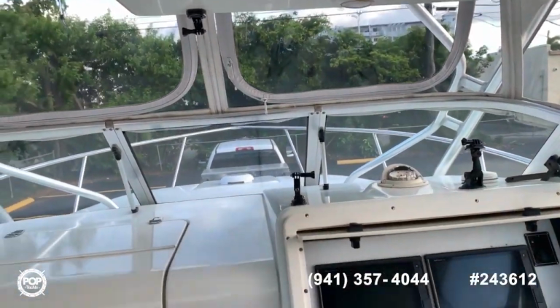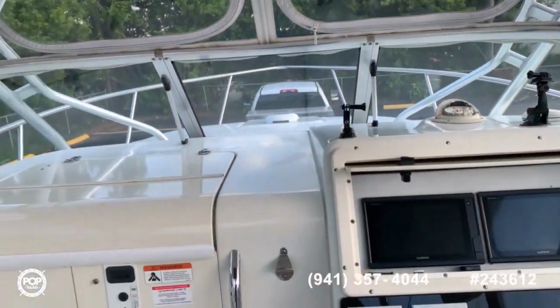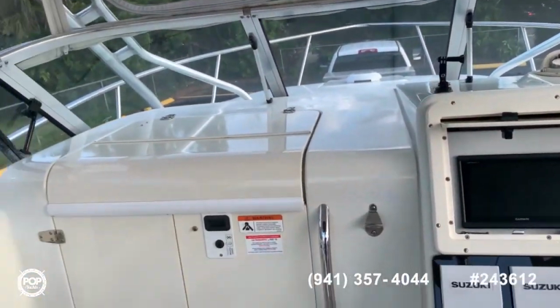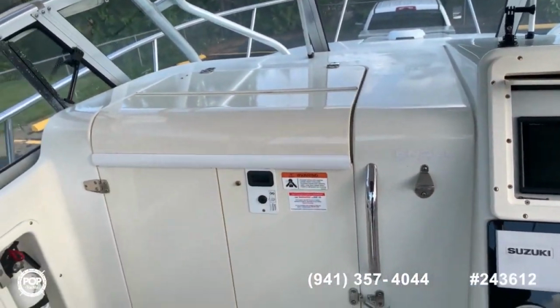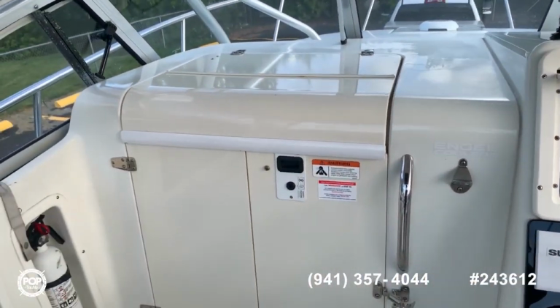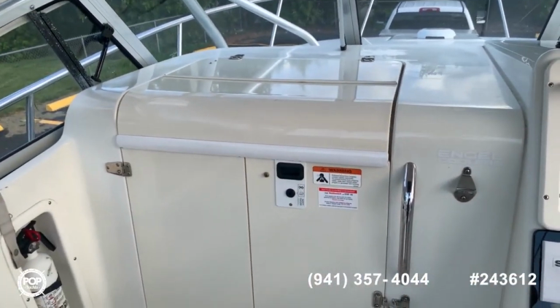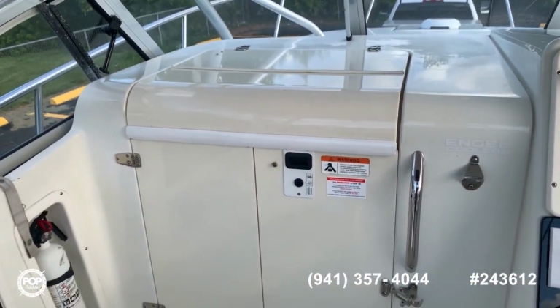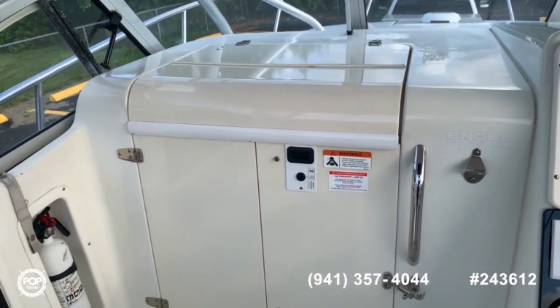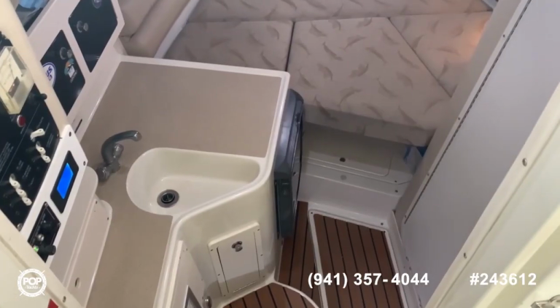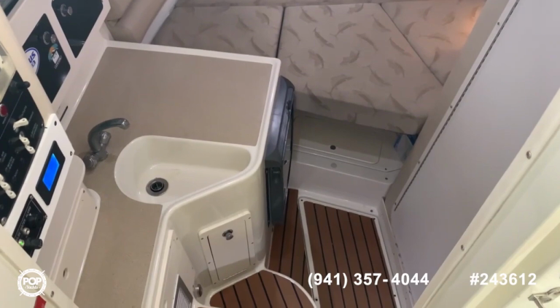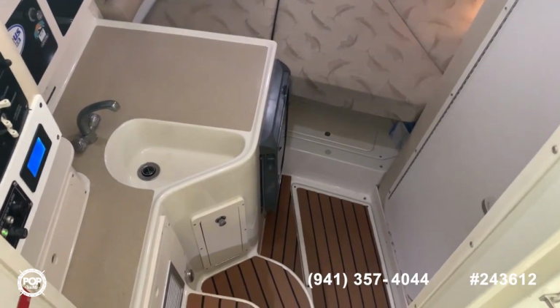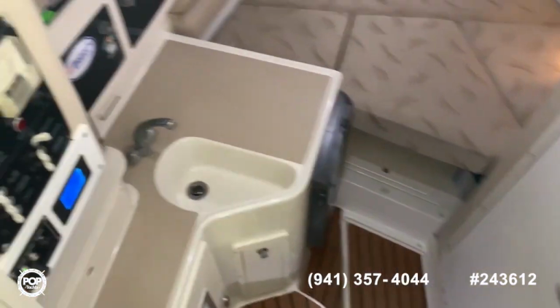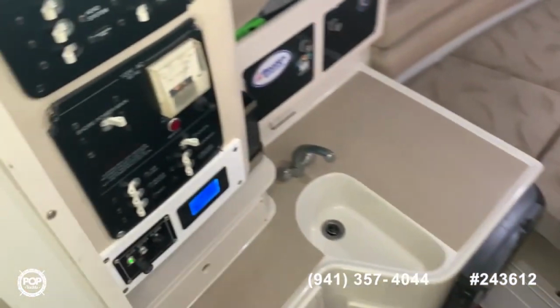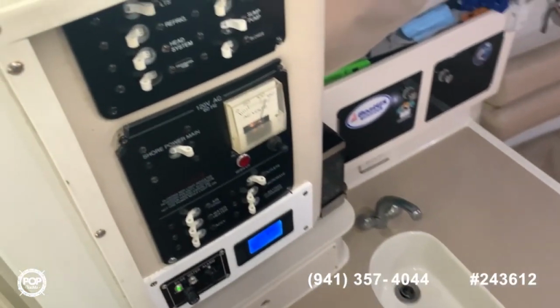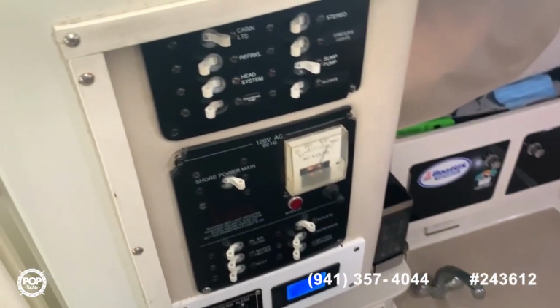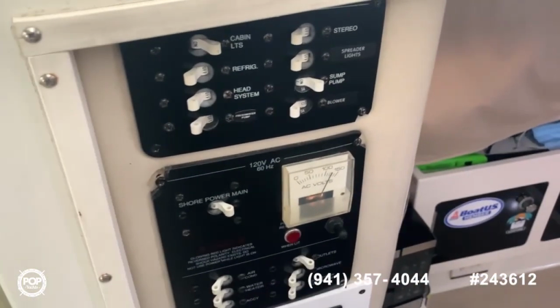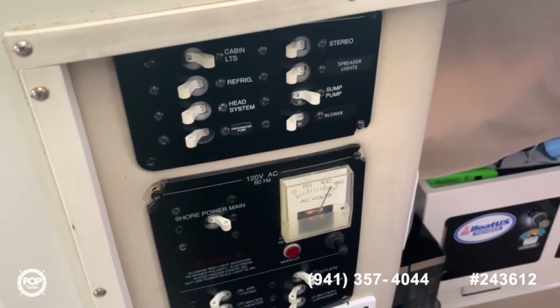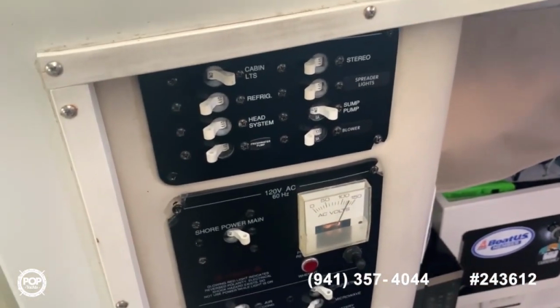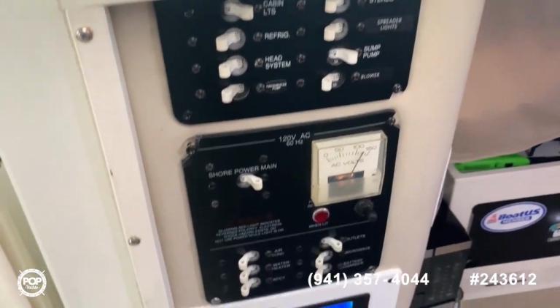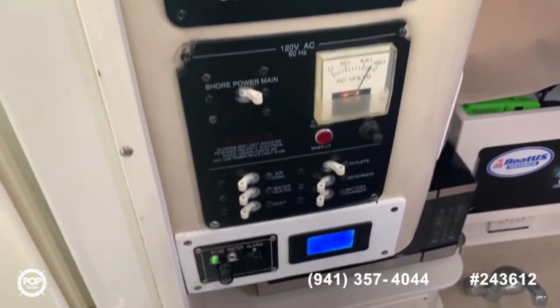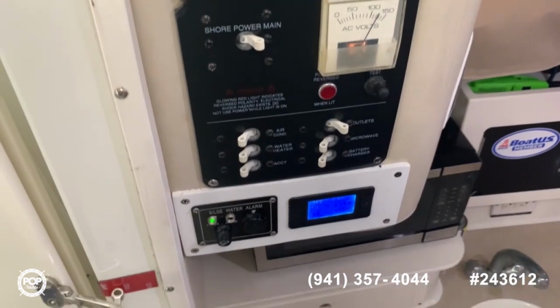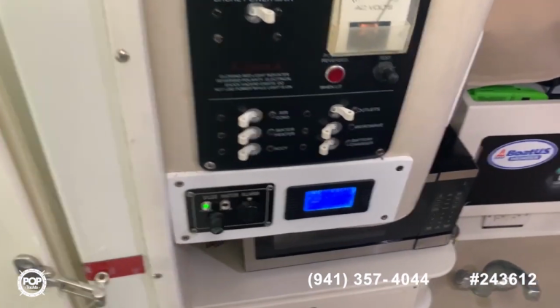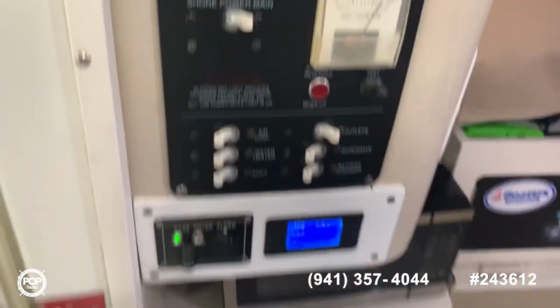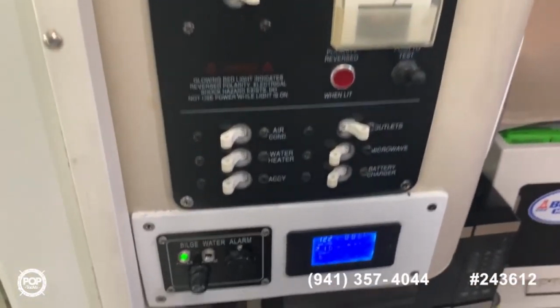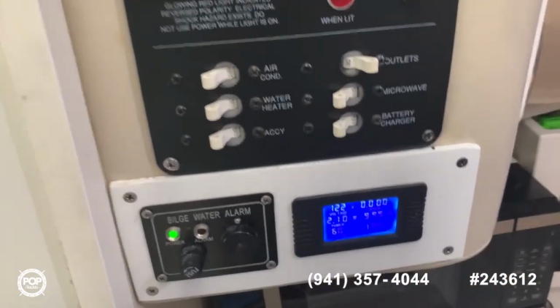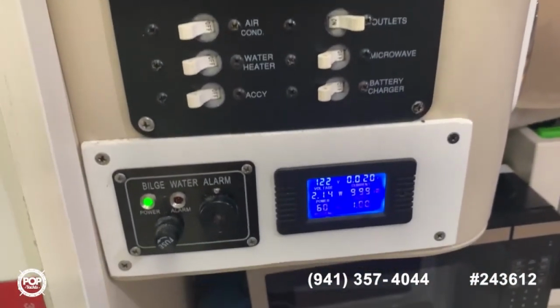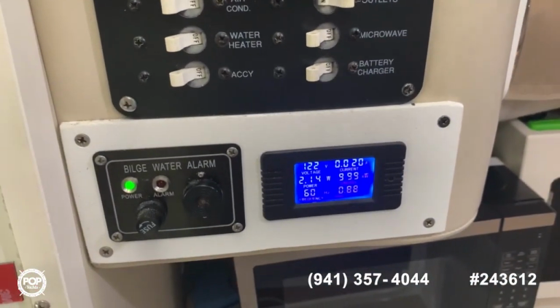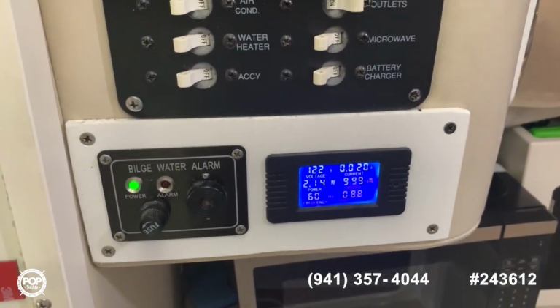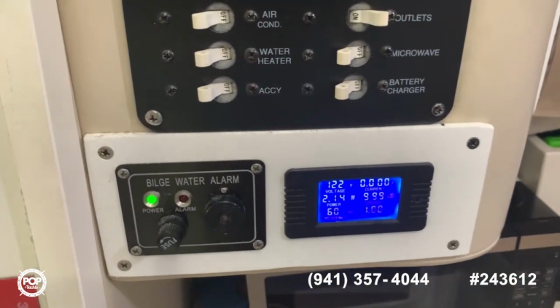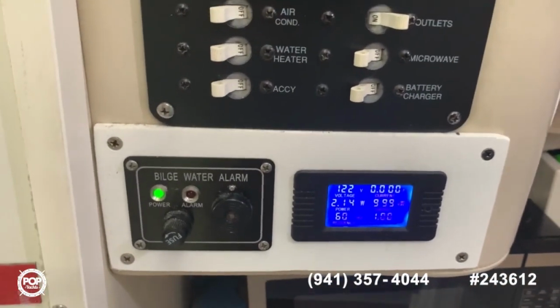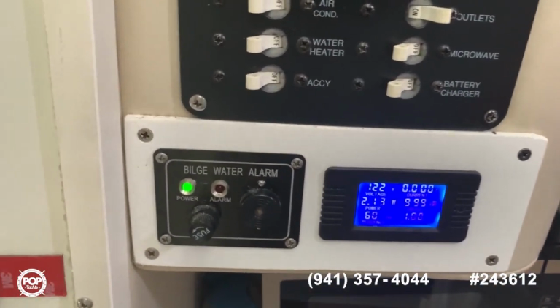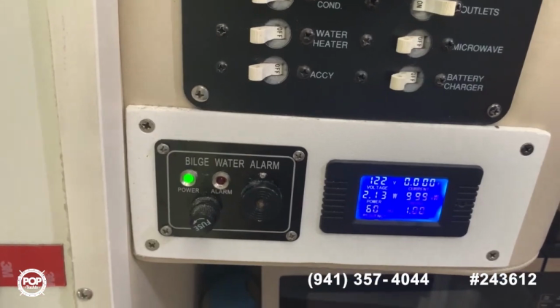Now let's go inside the cabin. You have your AC and DC switches and controls here. The seller actually added this monitoring panel and bilge water level monitor.